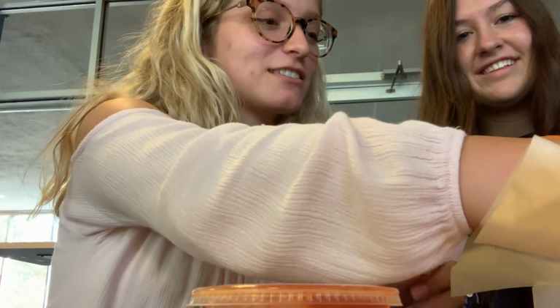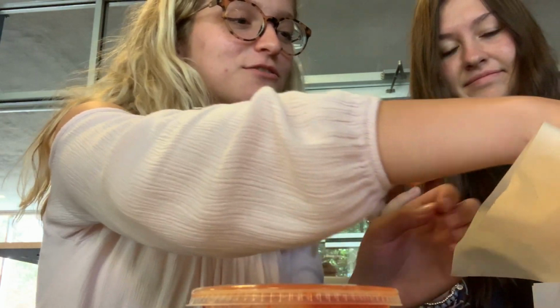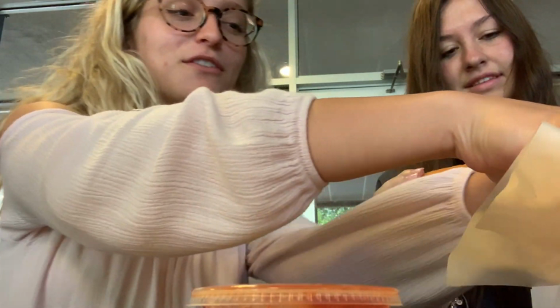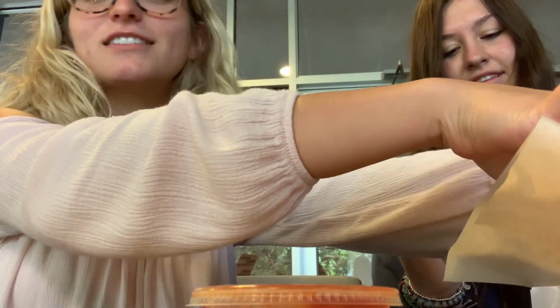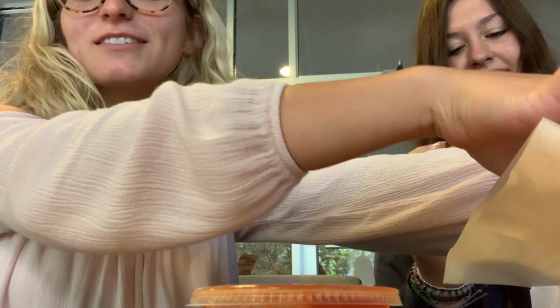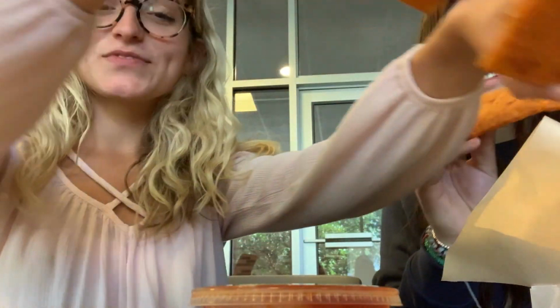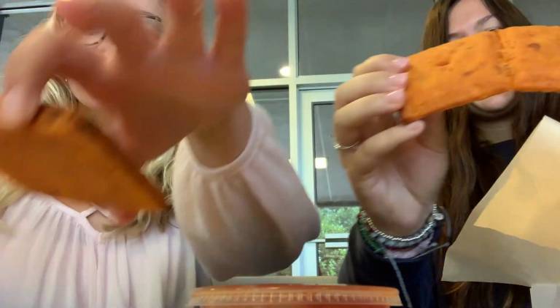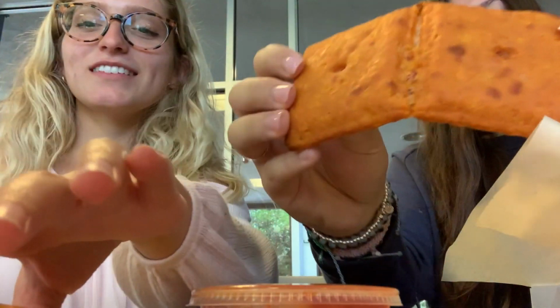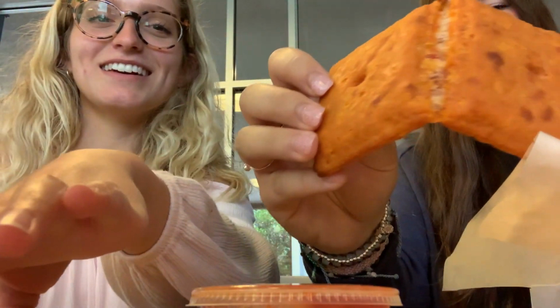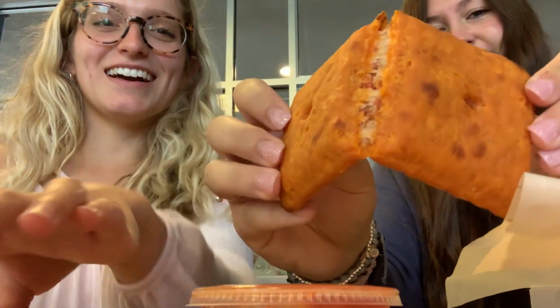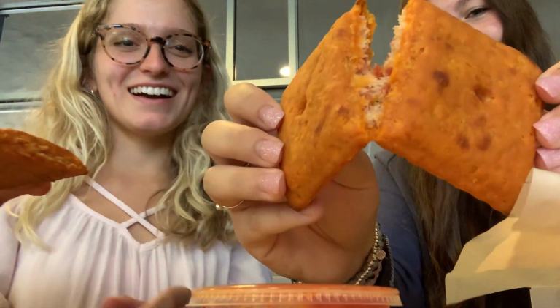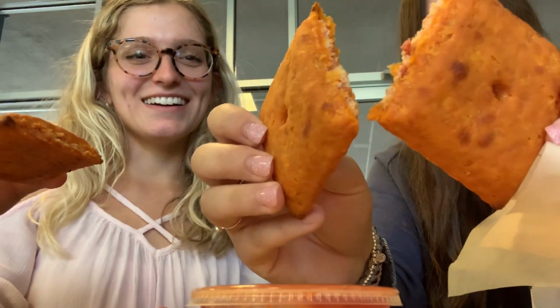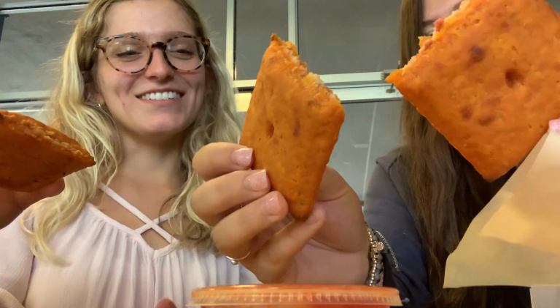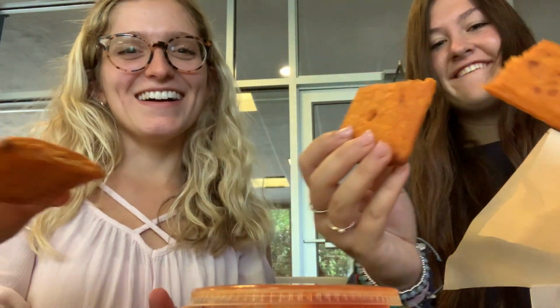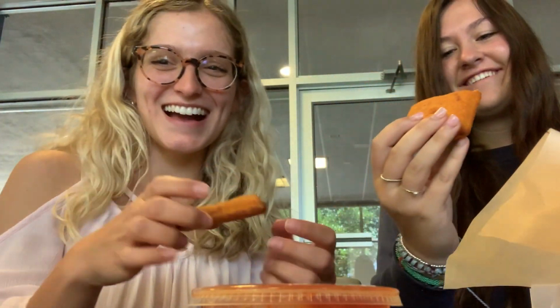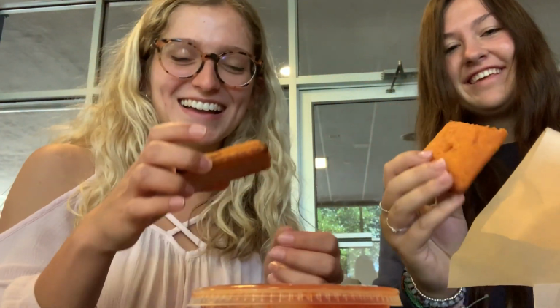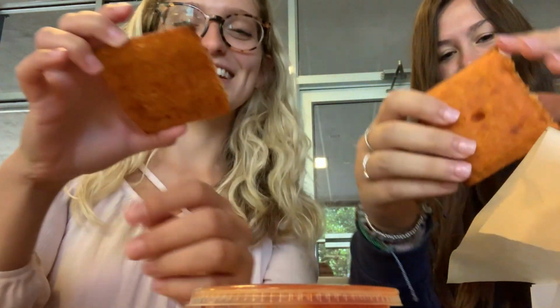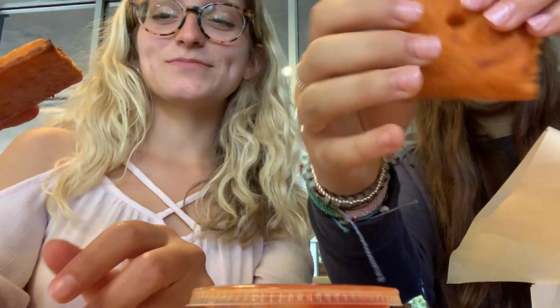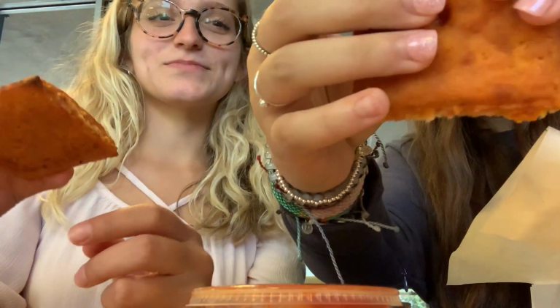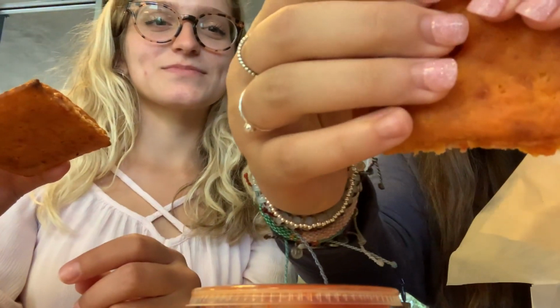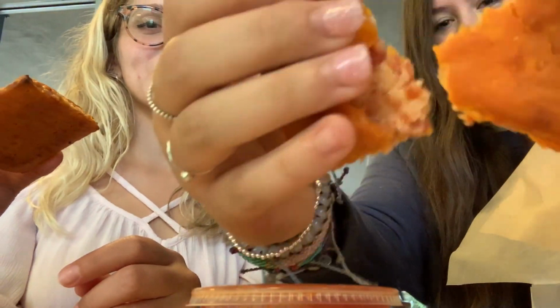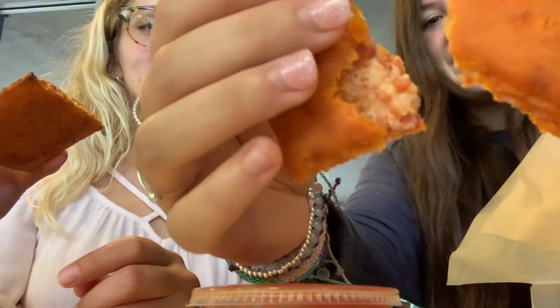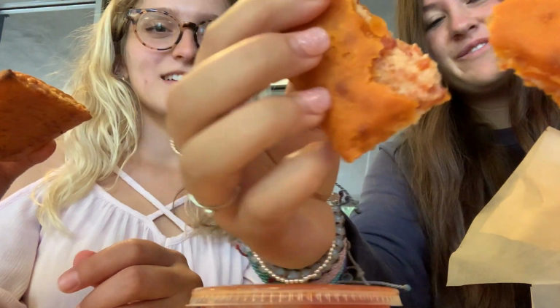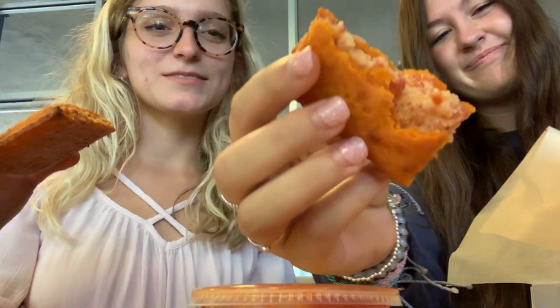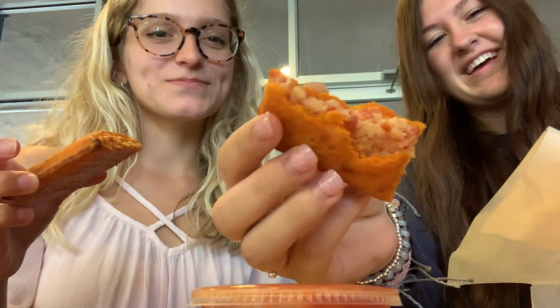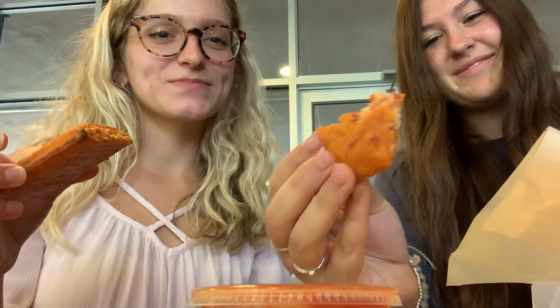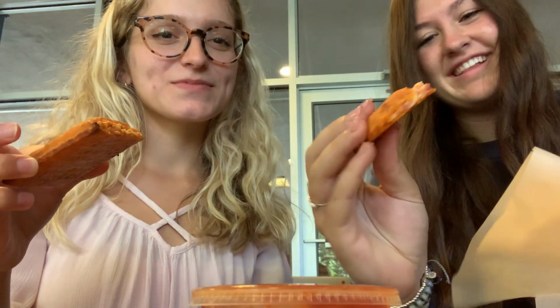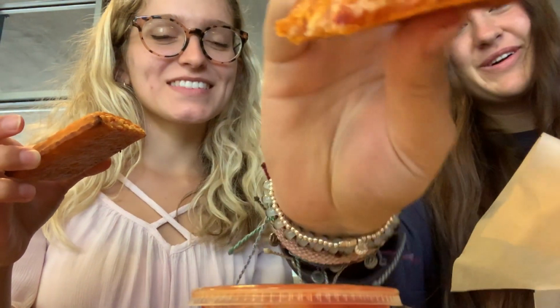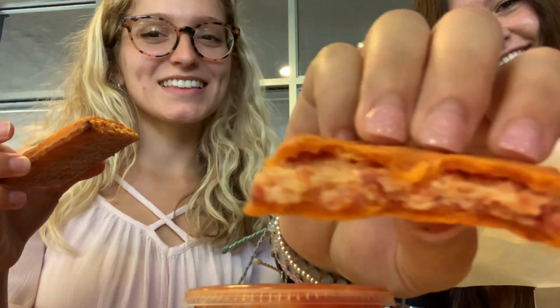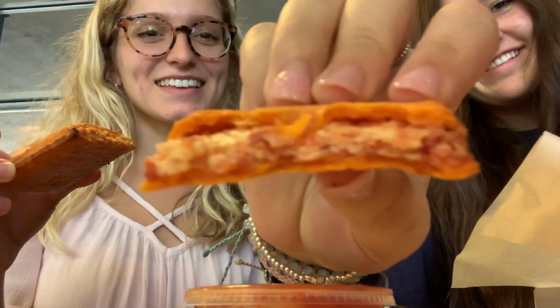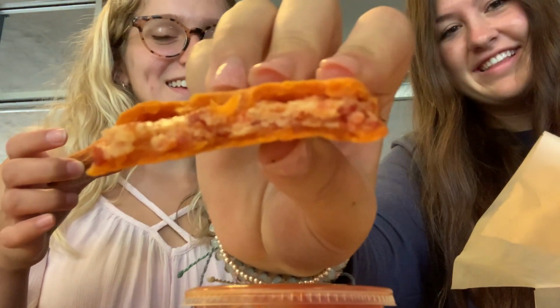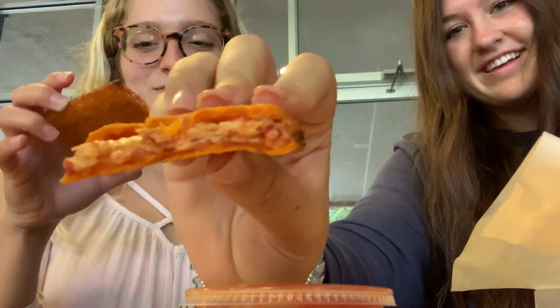So I guess there's two for both of us. Let's break it. Wow. Now let's break this in half. I was expecting a little more. That's what the inside looks like.